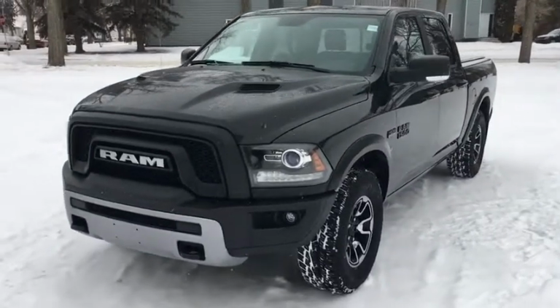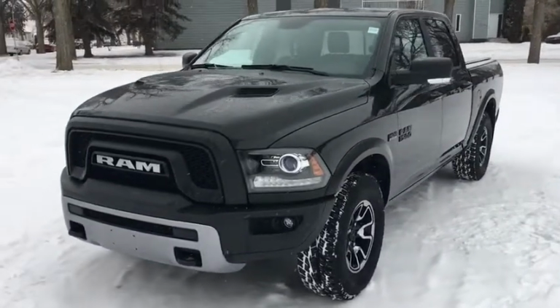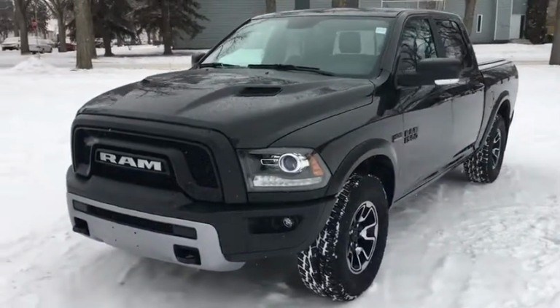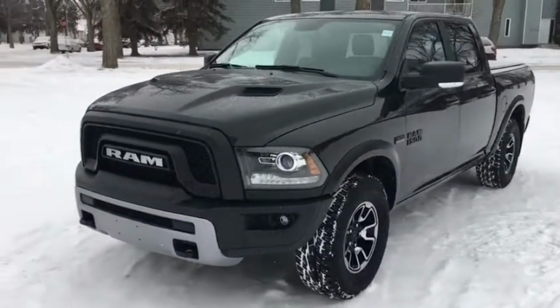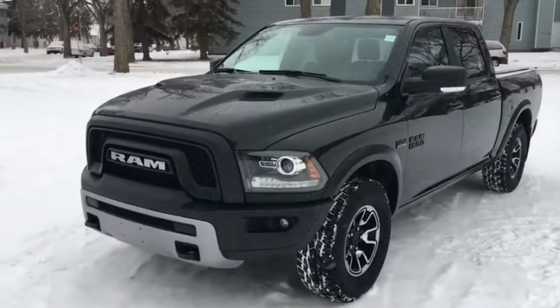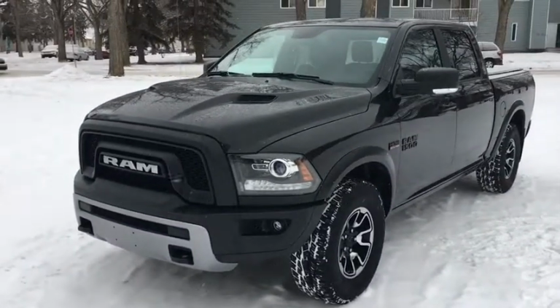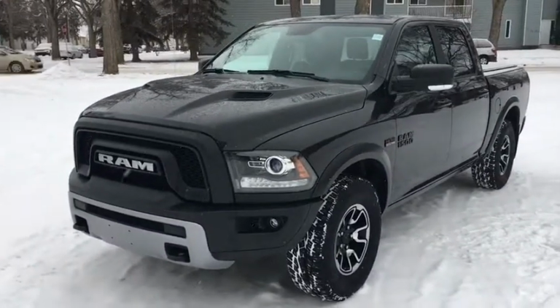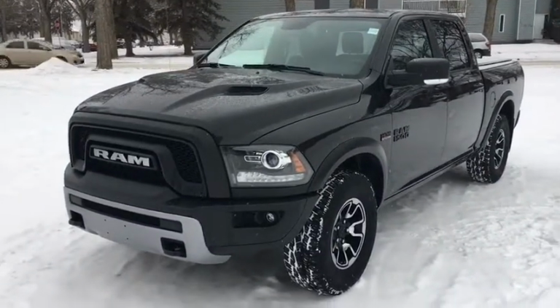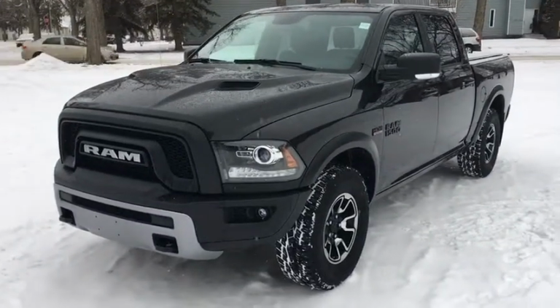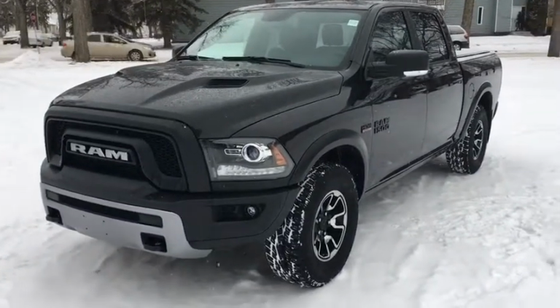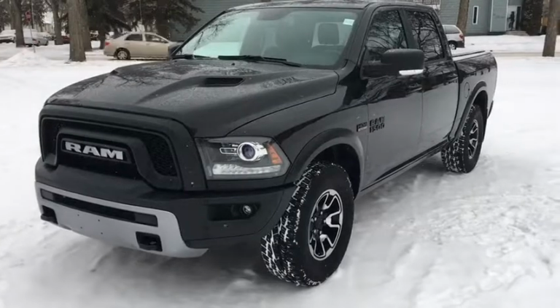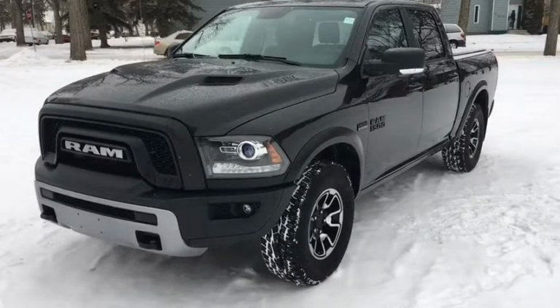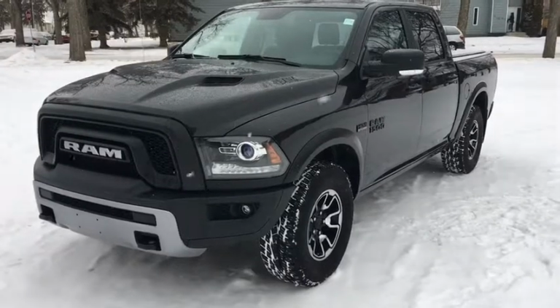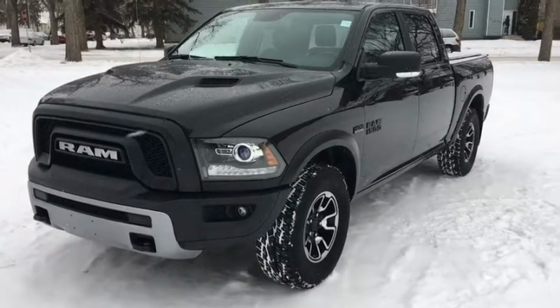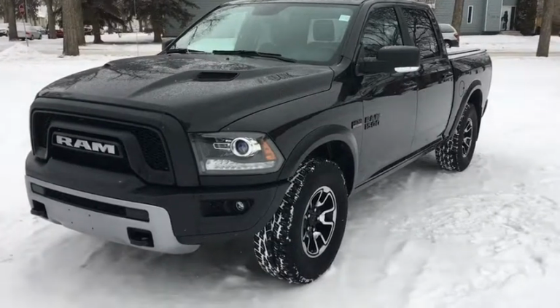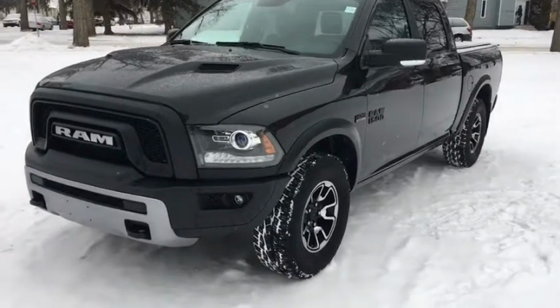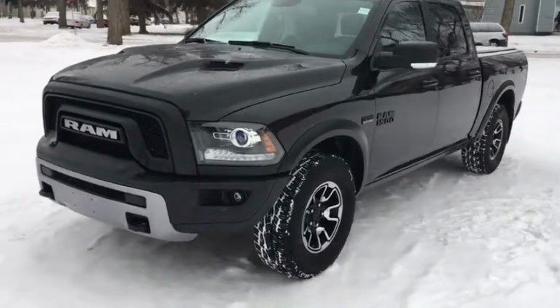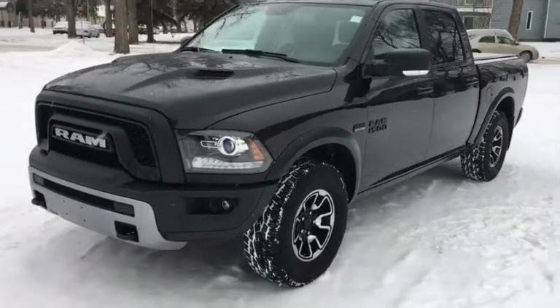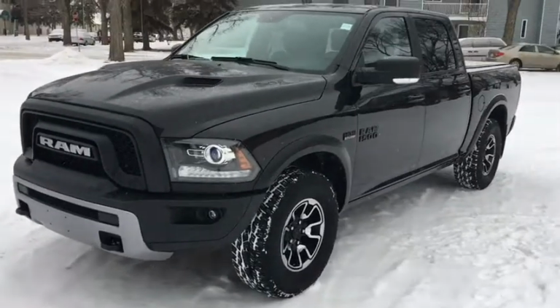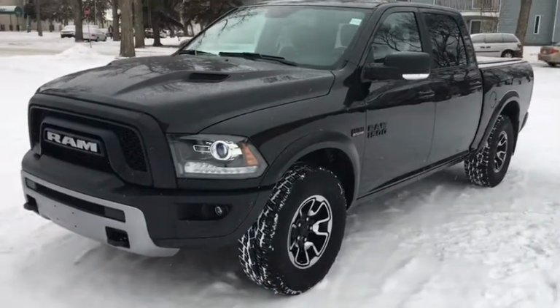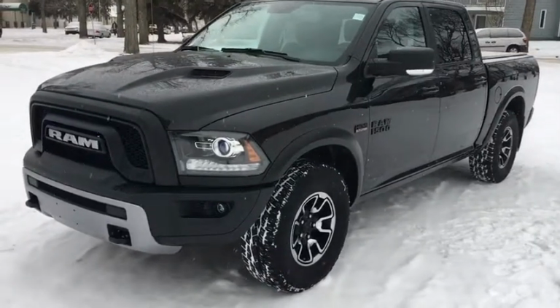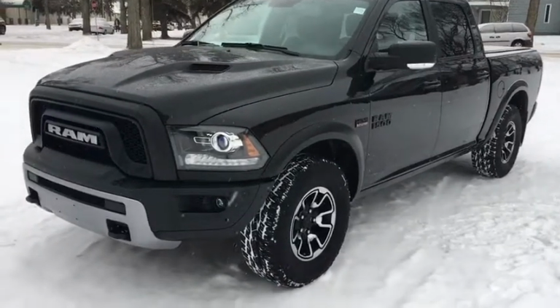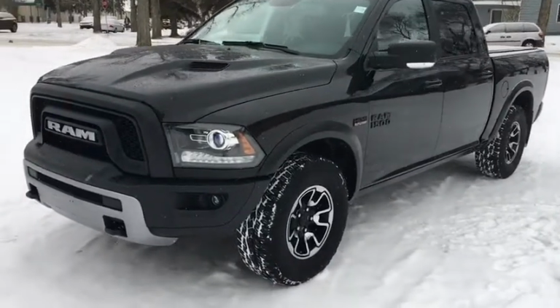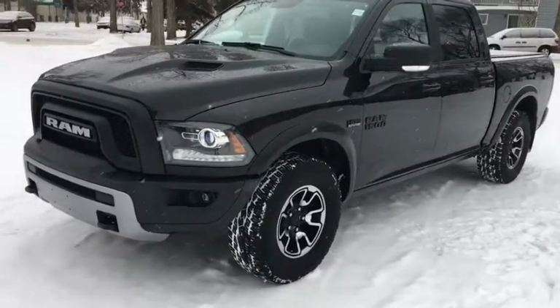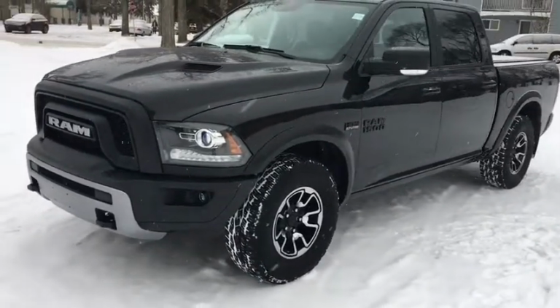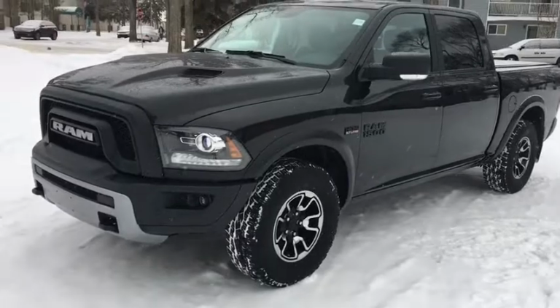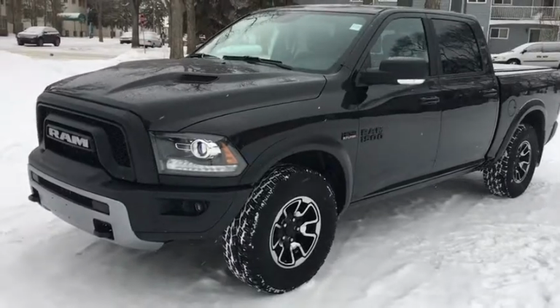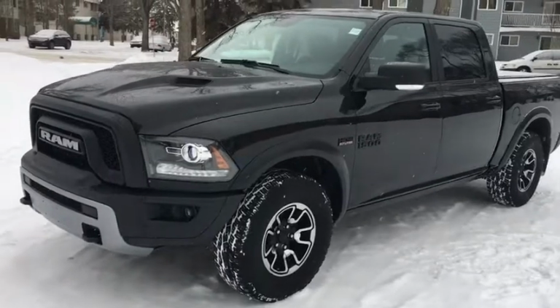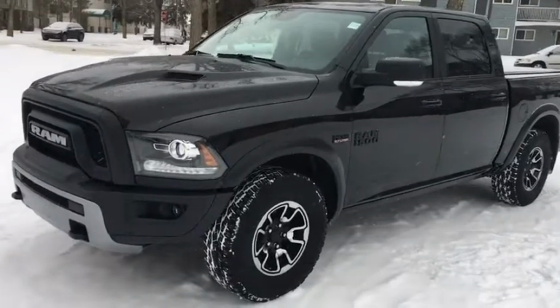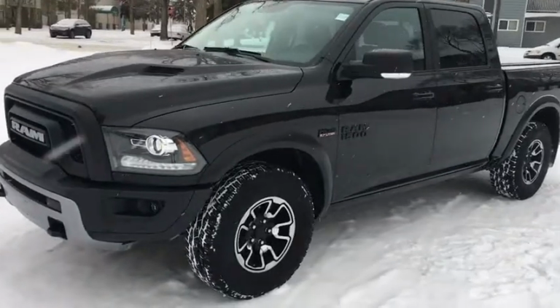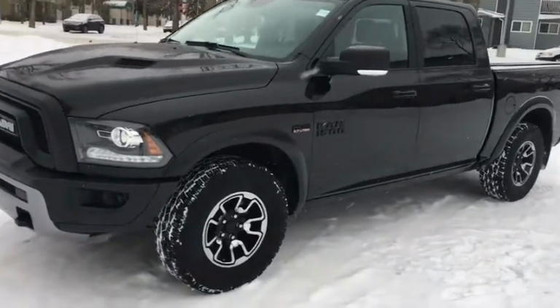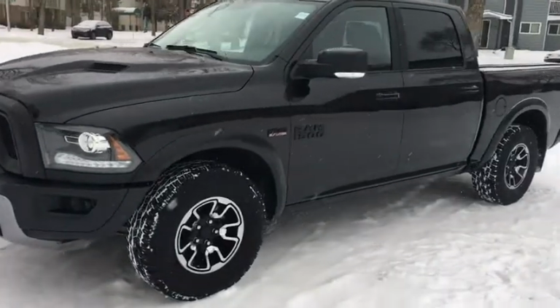Starting off, you'll notice we have the blacked out Rebel Edition color scheme. We also have HID lighting with LED signature lights, as well as fog lights and frontal hooks.